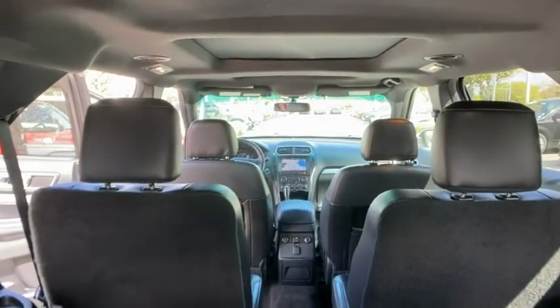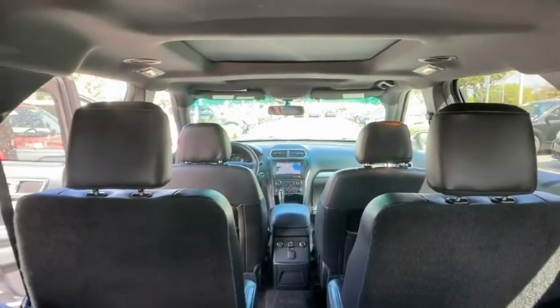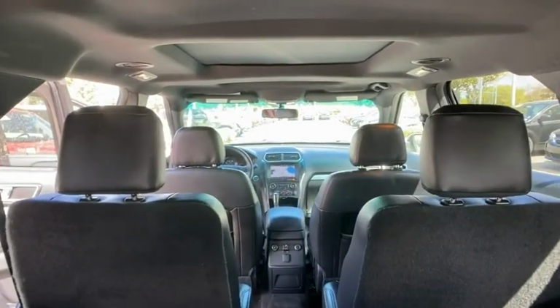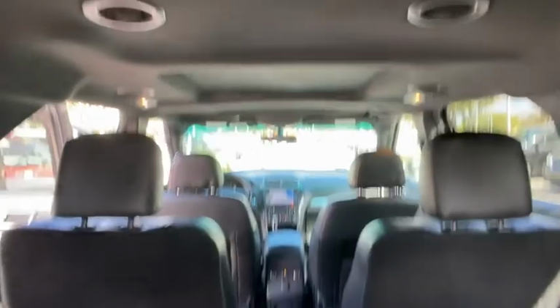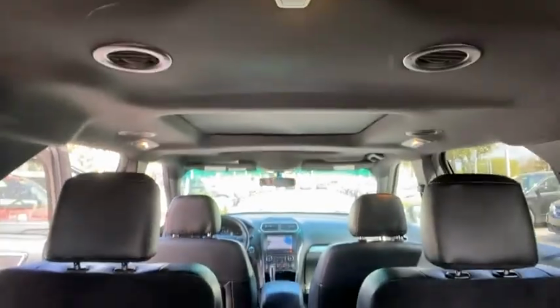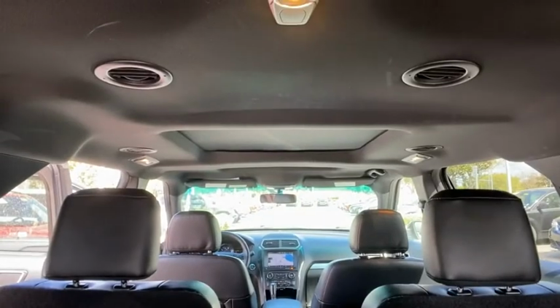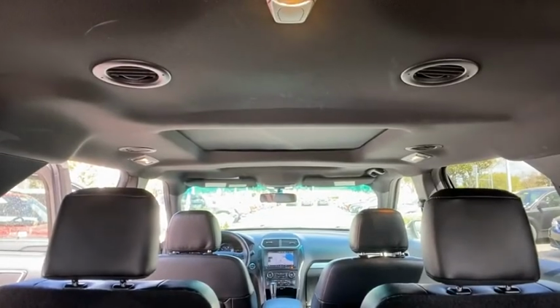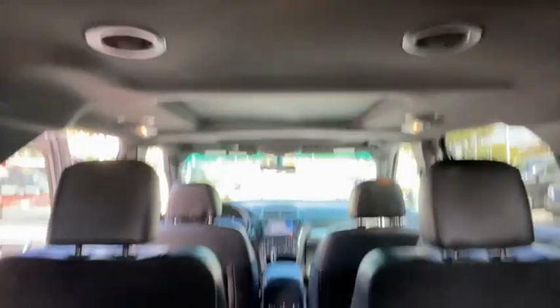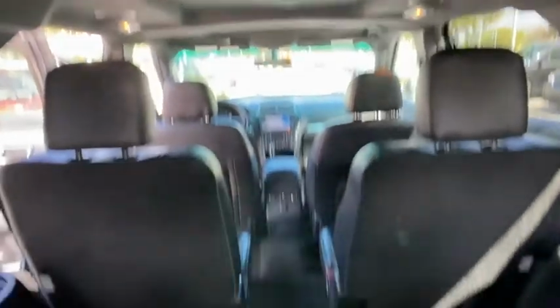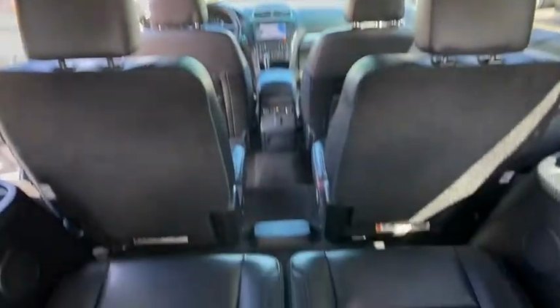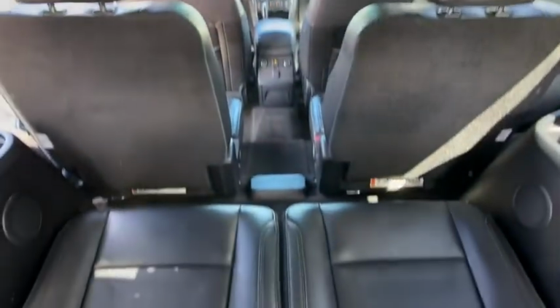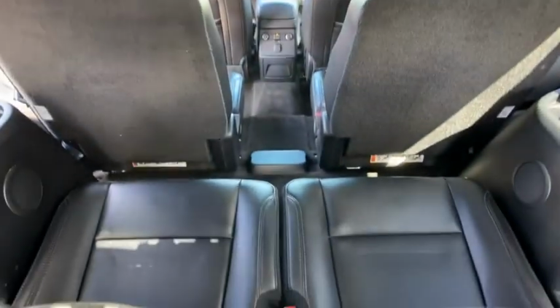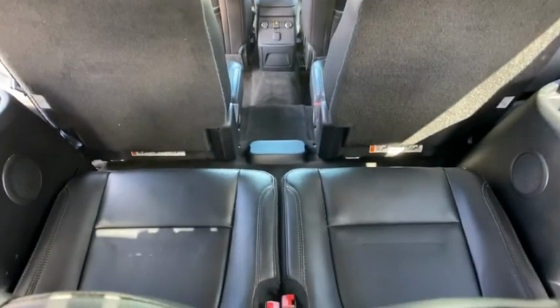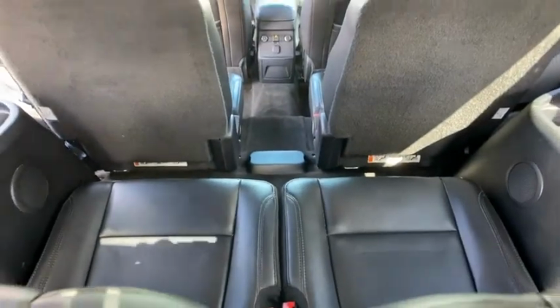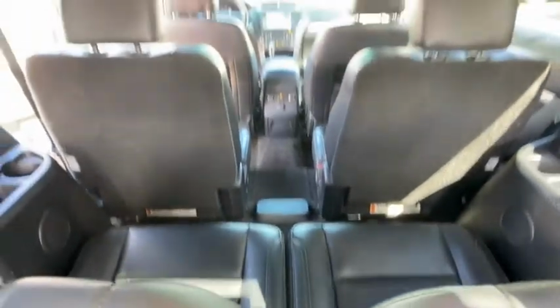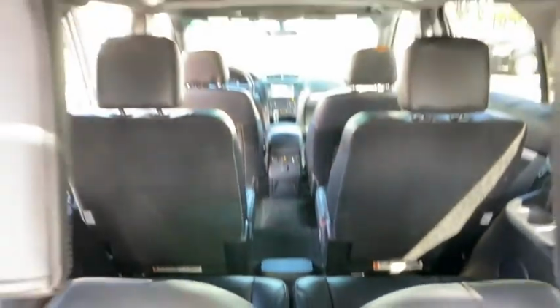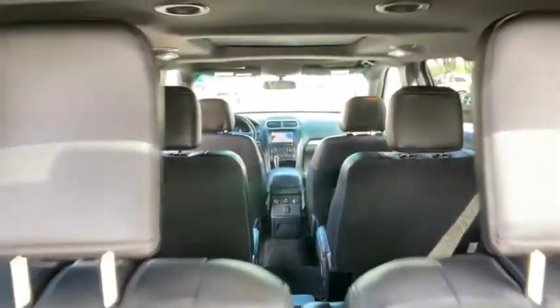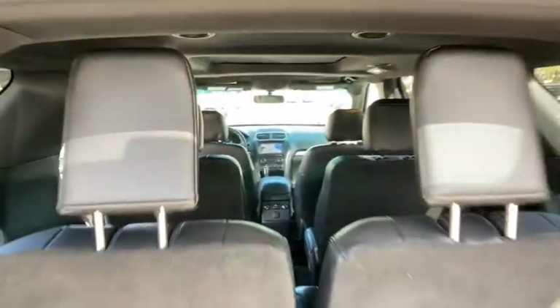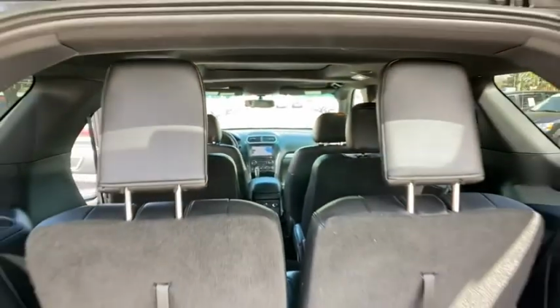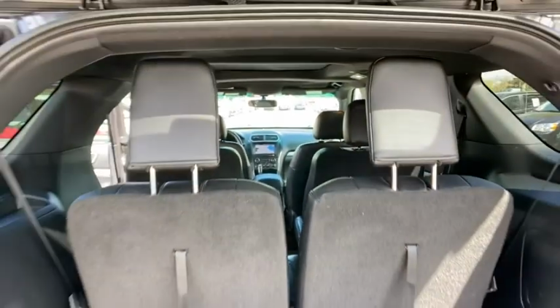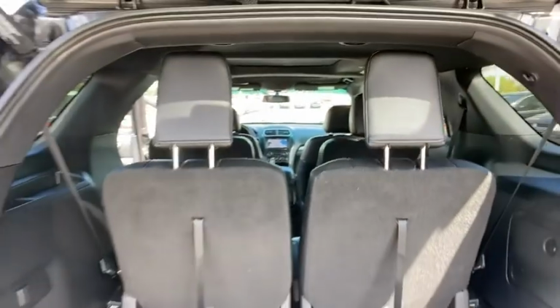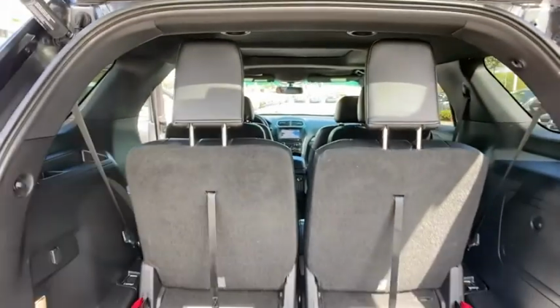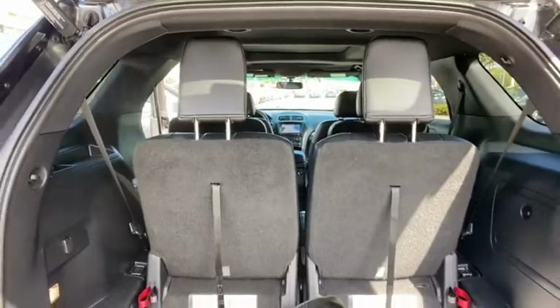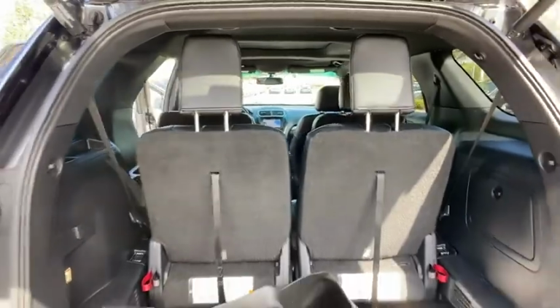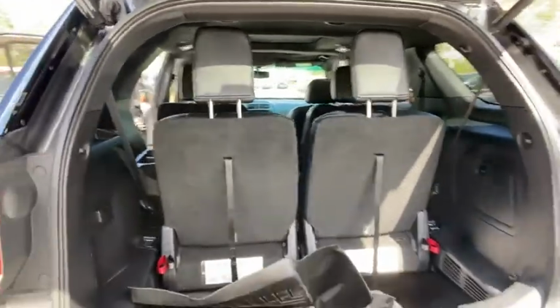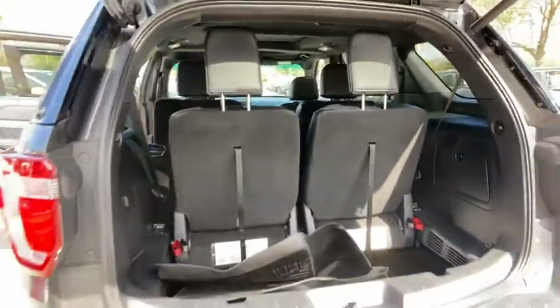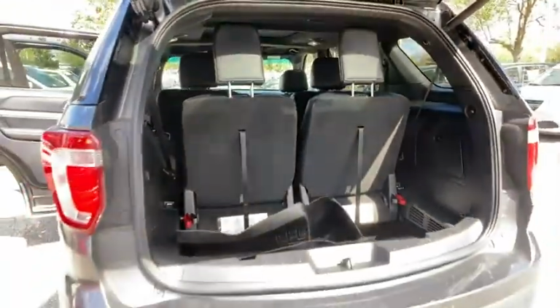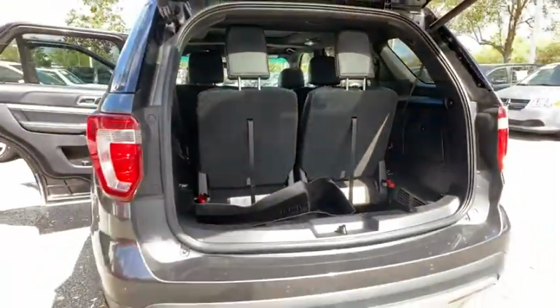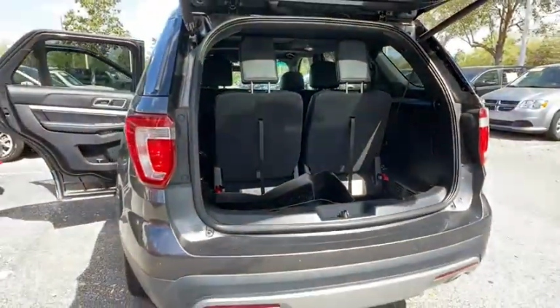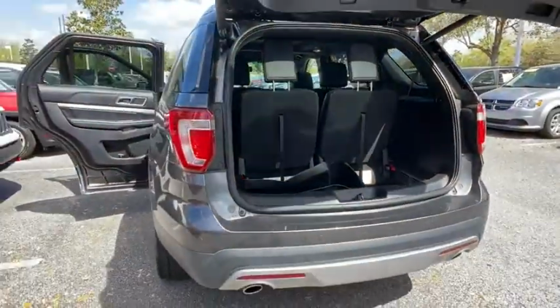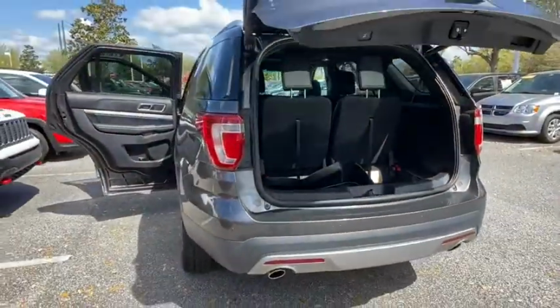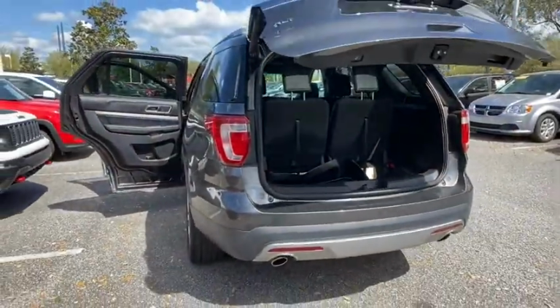Stability control, power passenger seats, Bluetooth, leather-wrapped steering wheel, adjustable steering wheel, power steering, cruise control, aluminum wheels, keyless start.